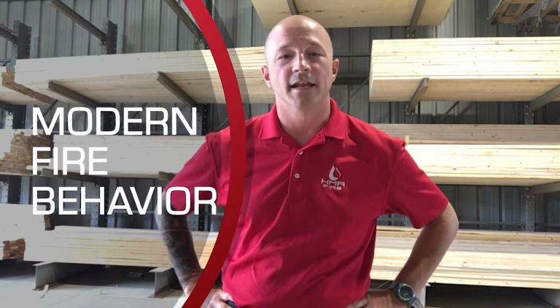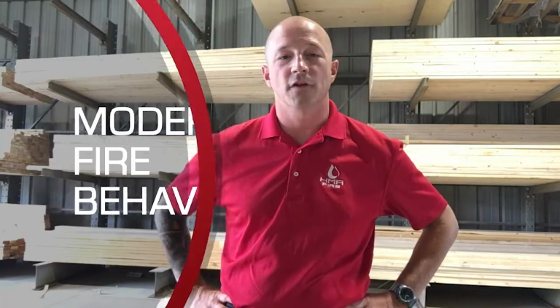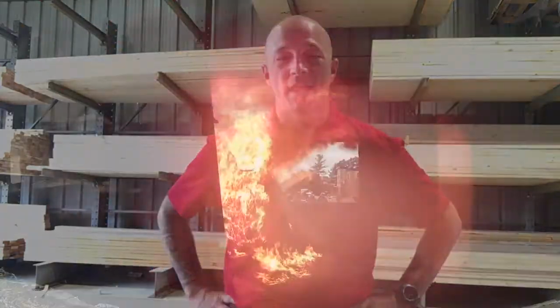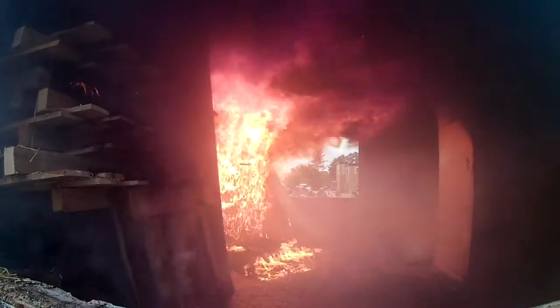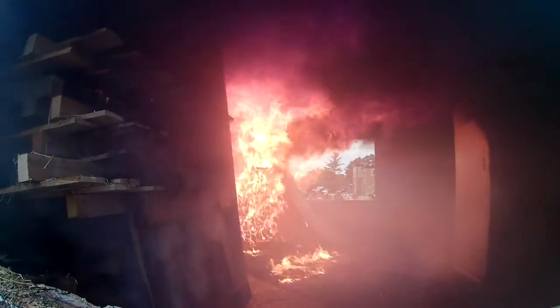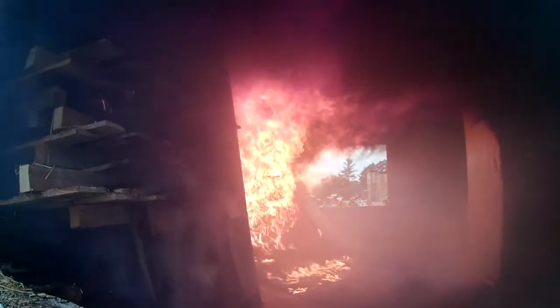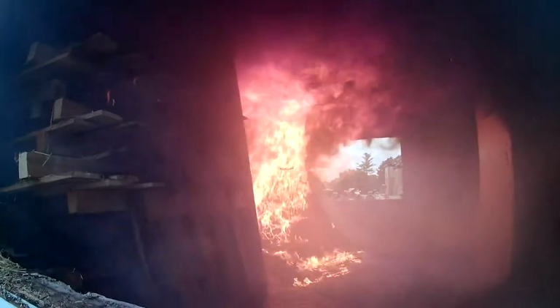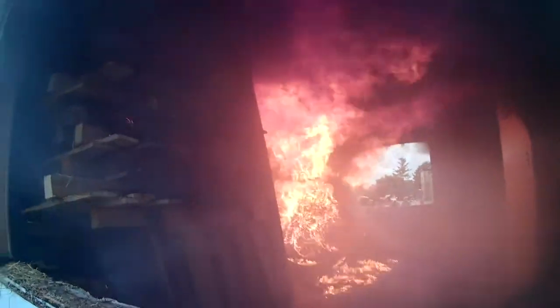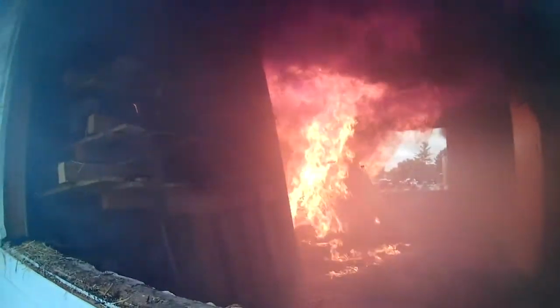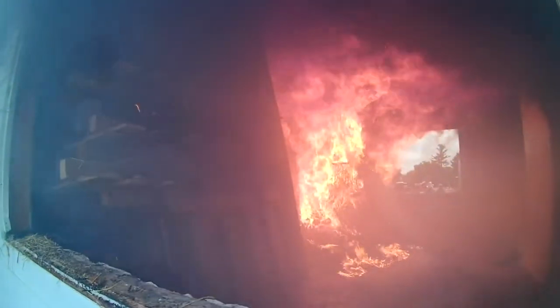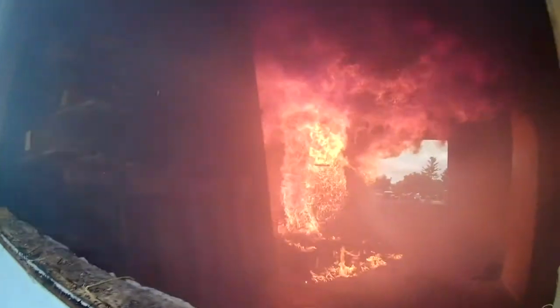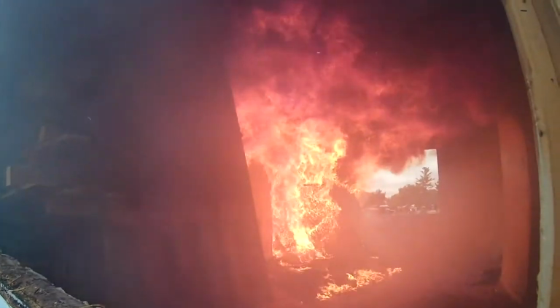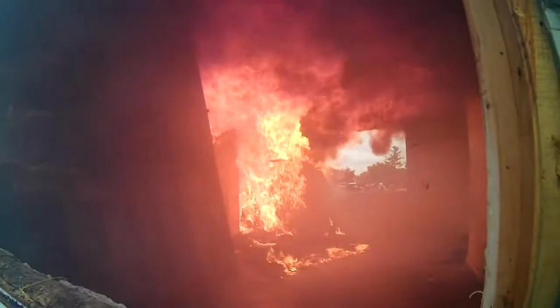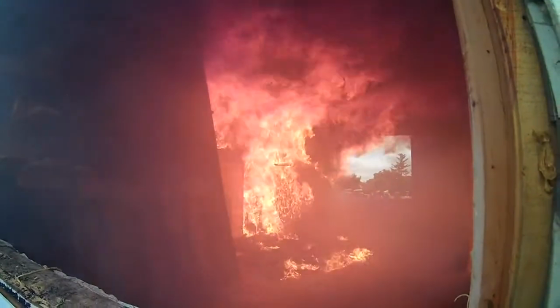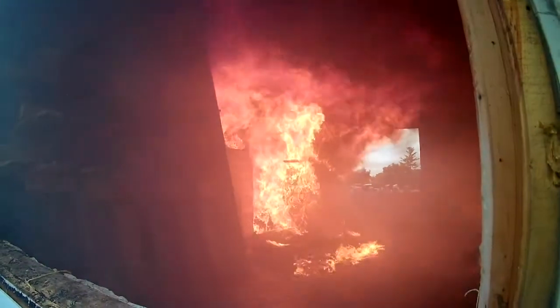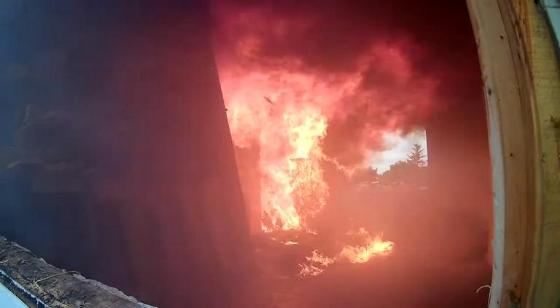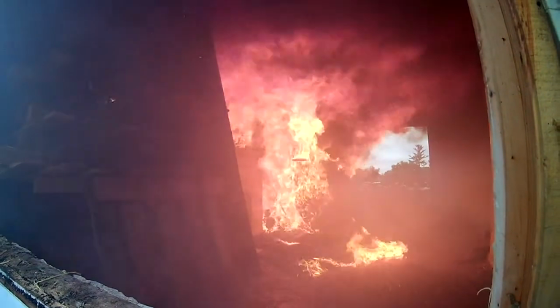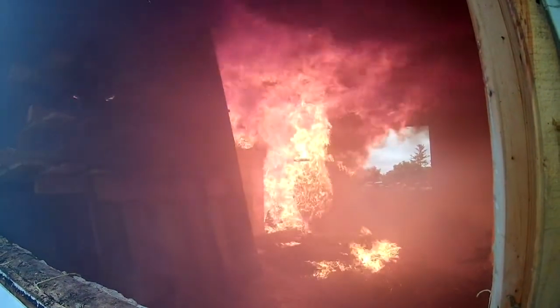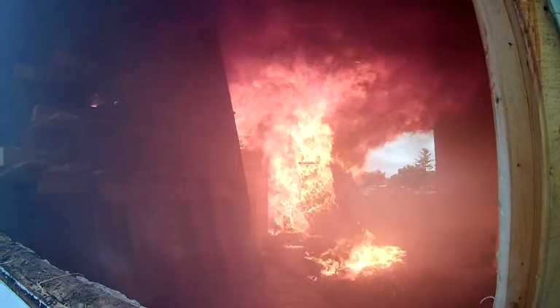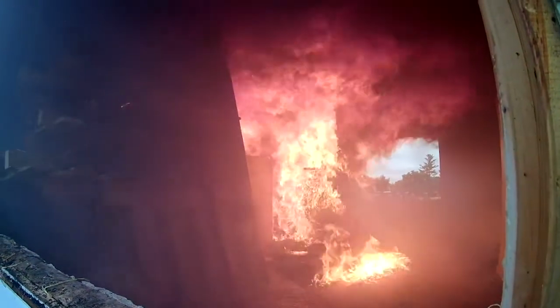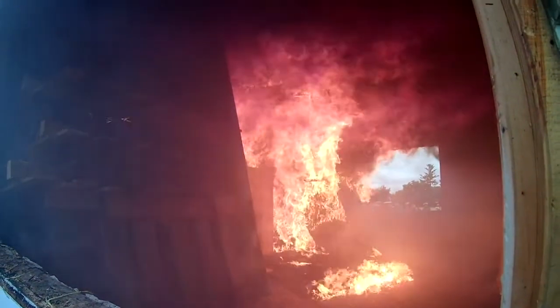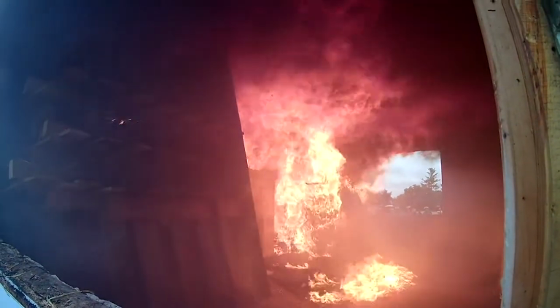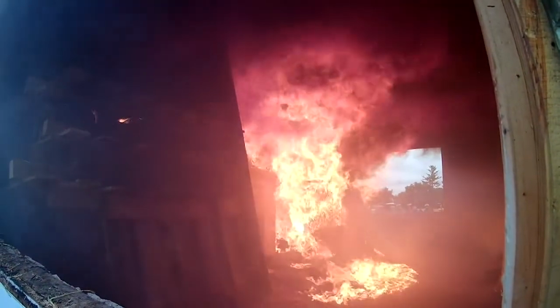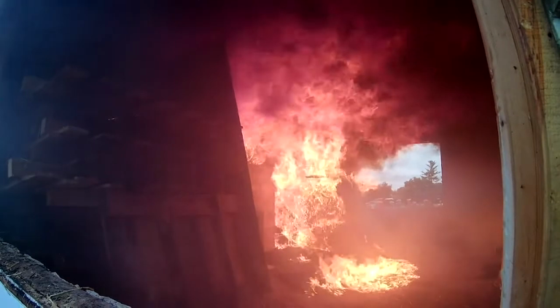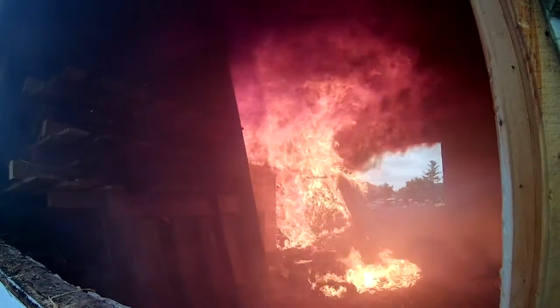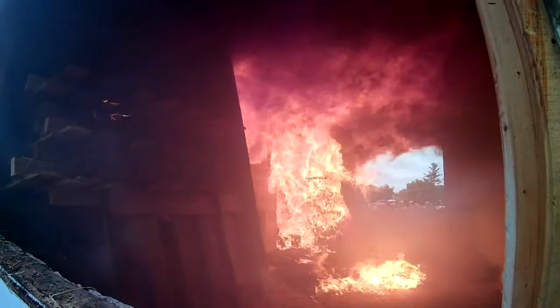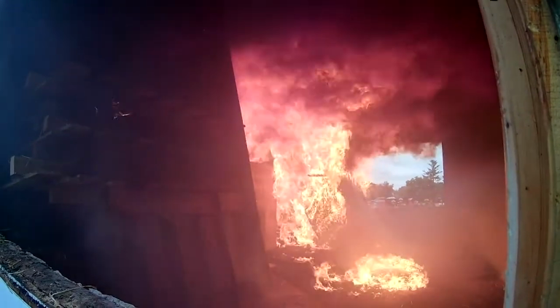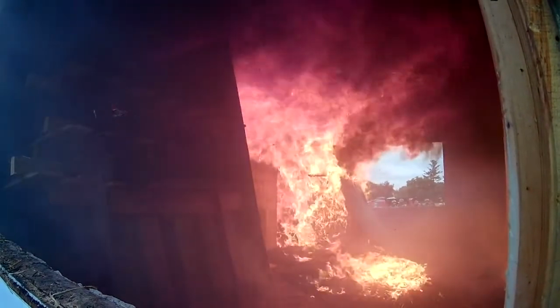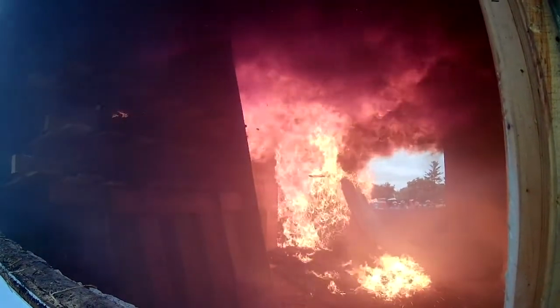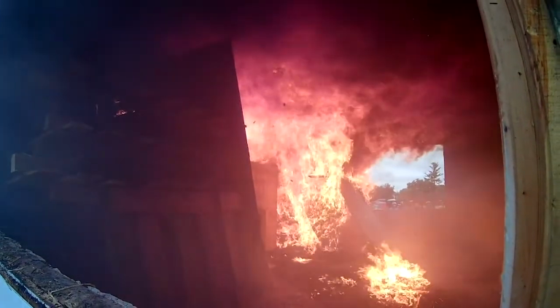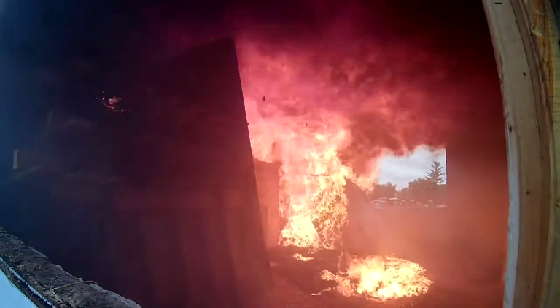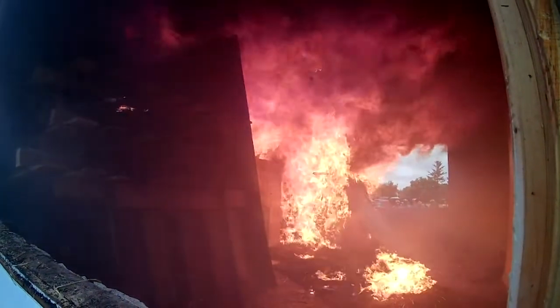Today's house fires burn eight times faster and produce 200 times the amount of smoke that a fire would have 50 years ago. Thirty years ago a person had up to an estimated eight minutes to exit their home from the time their smoke detector went off. Today a person has less than two minutes to exit that same size room.